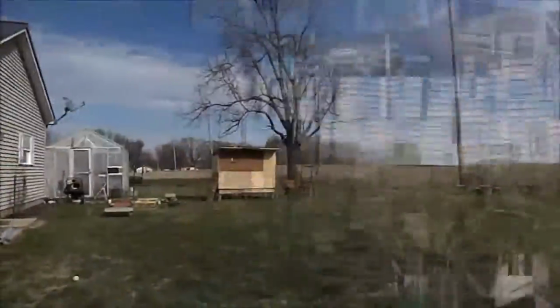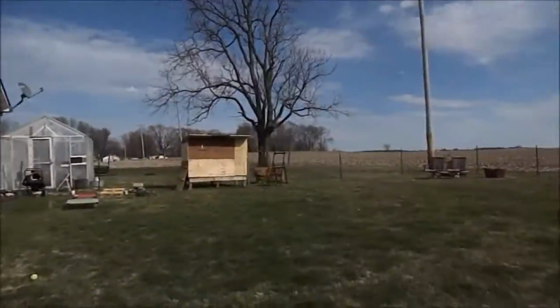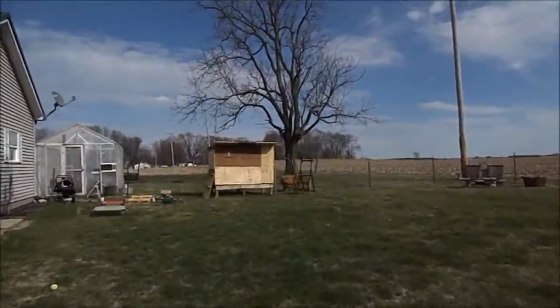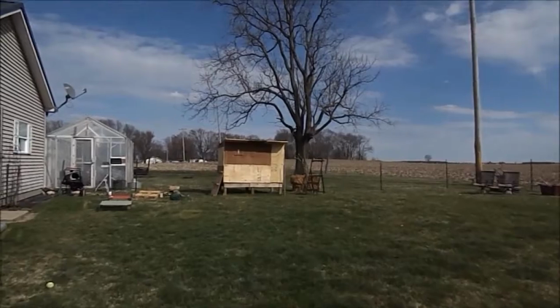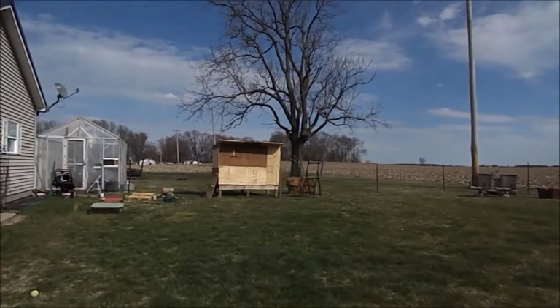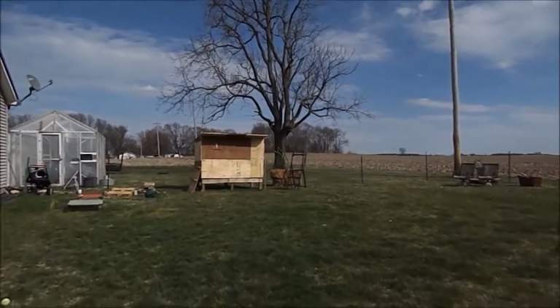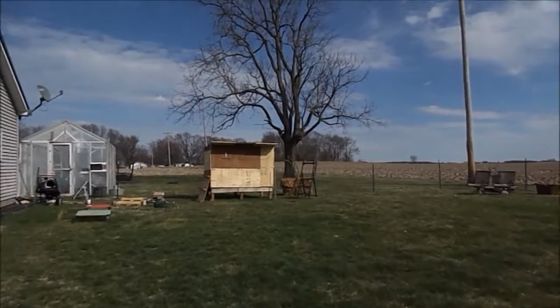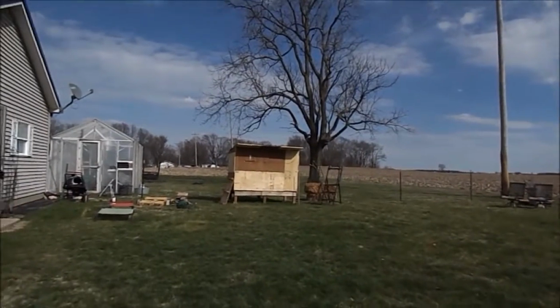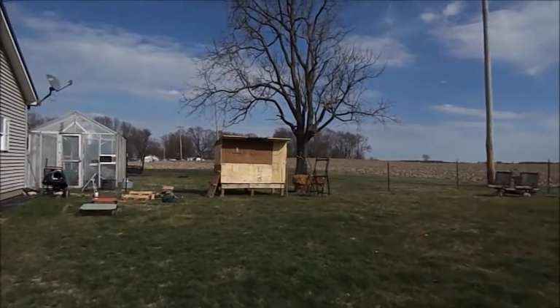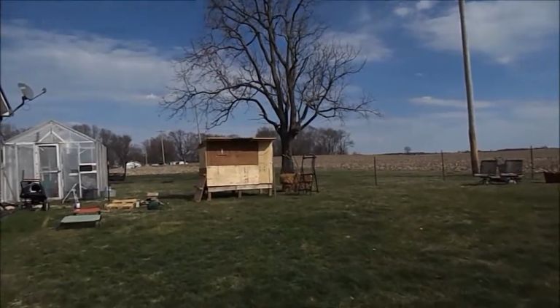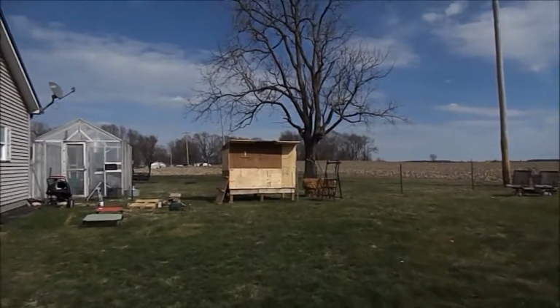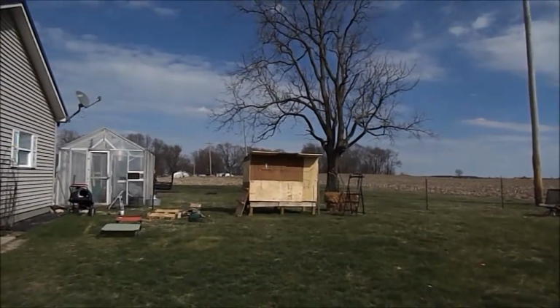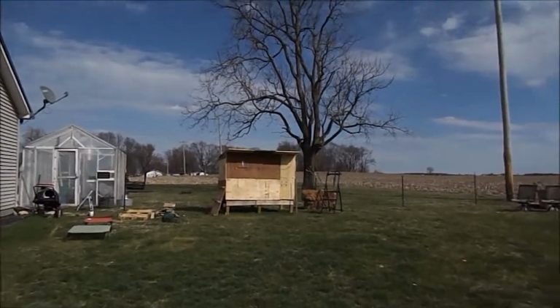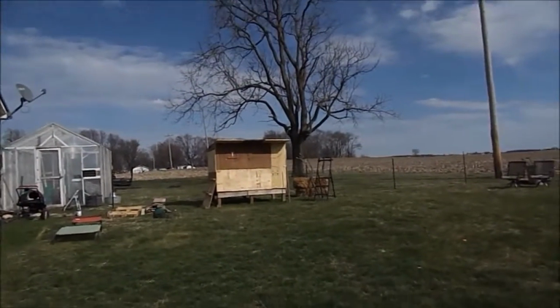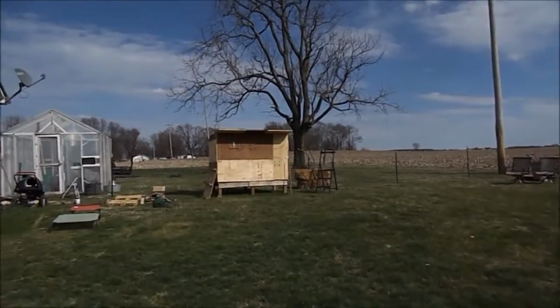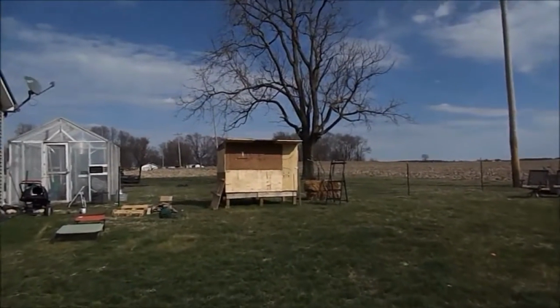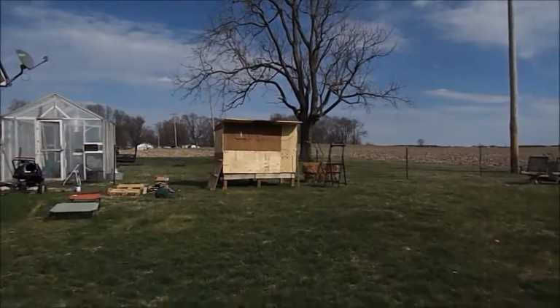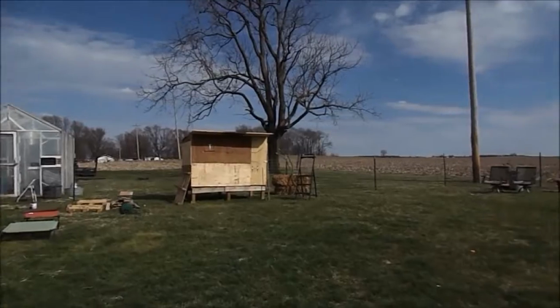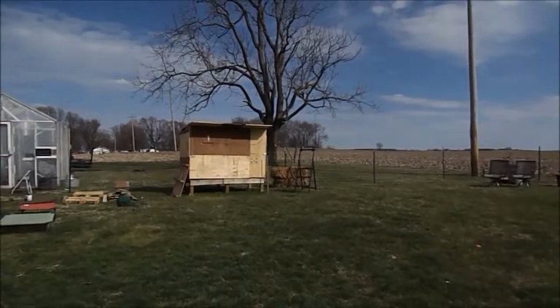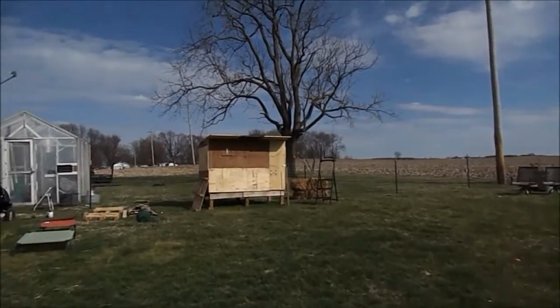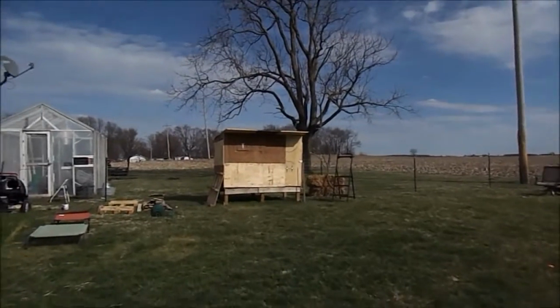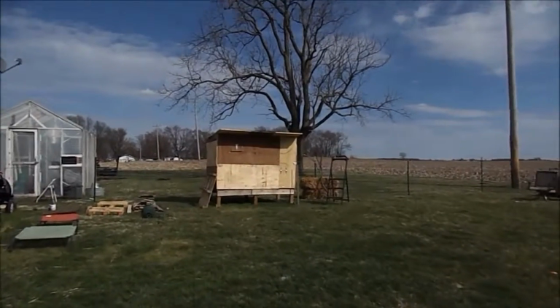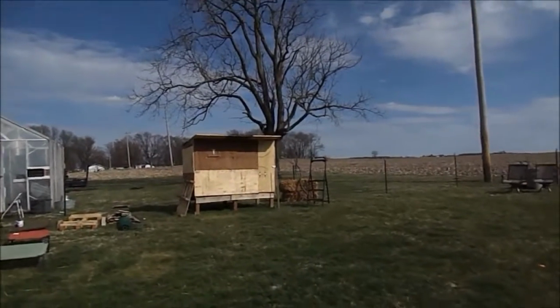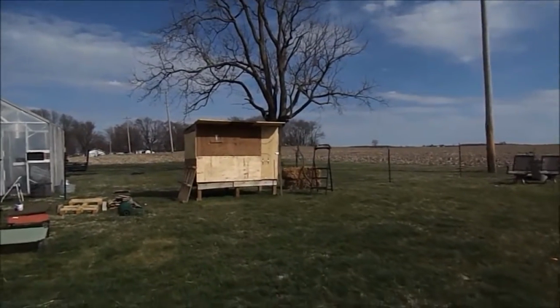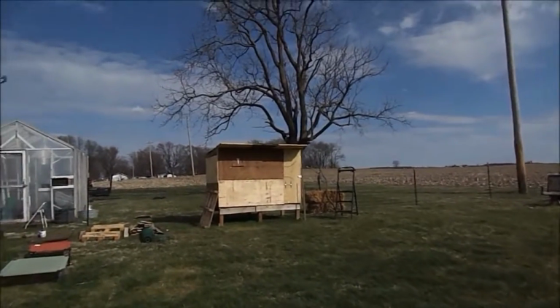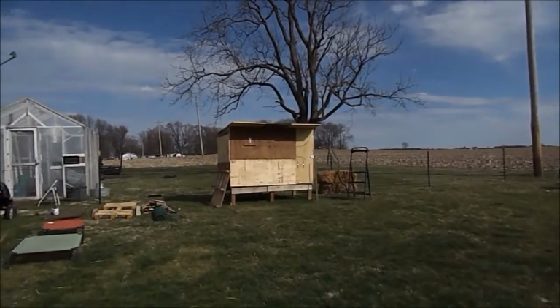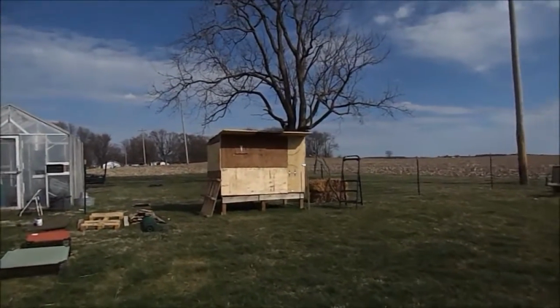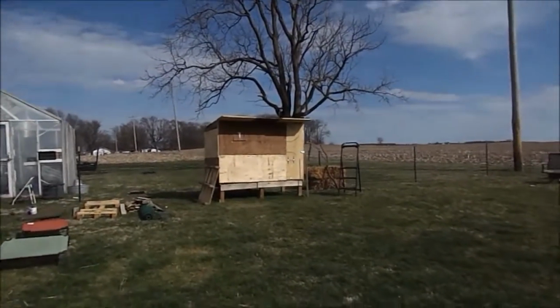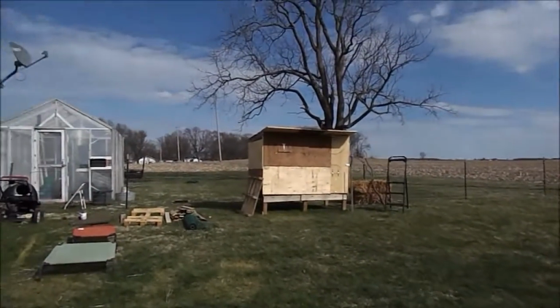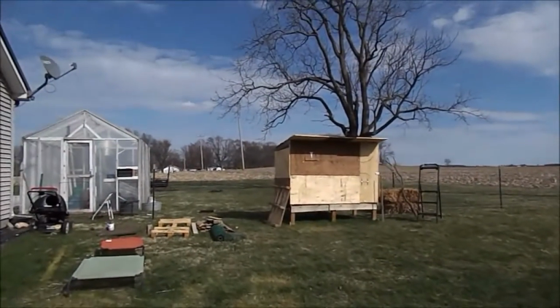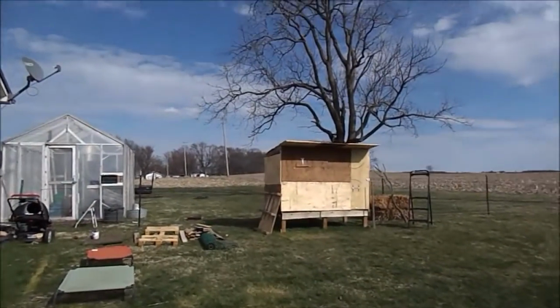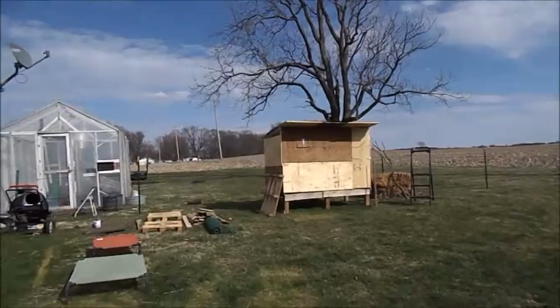The coop has not been painted yet. I'd like to do that maybe tomorrow afternoon if it's not too windy — today's pretty windy outside. Let's go in and take a look at the chickens.